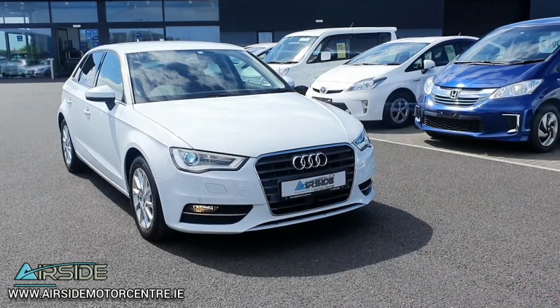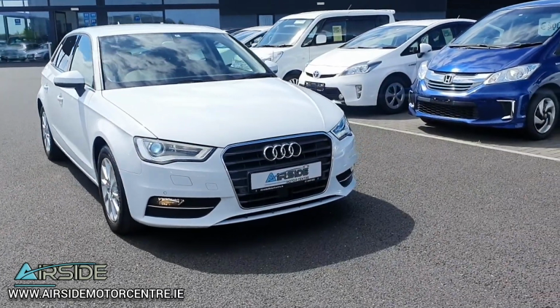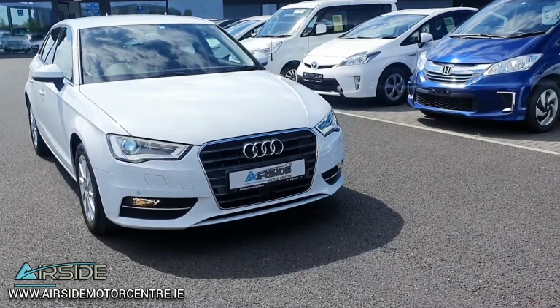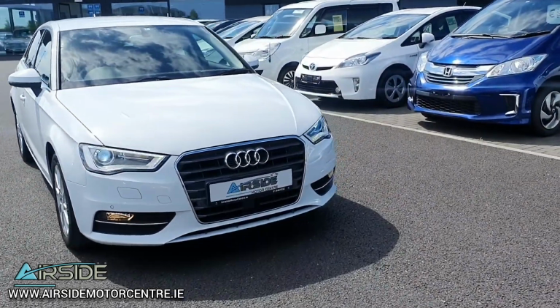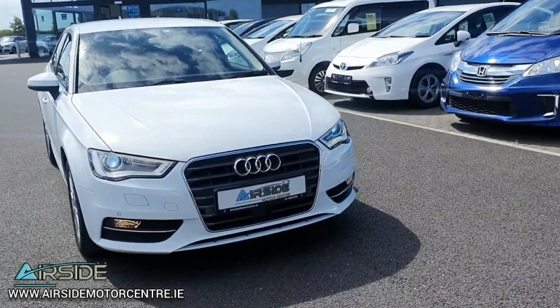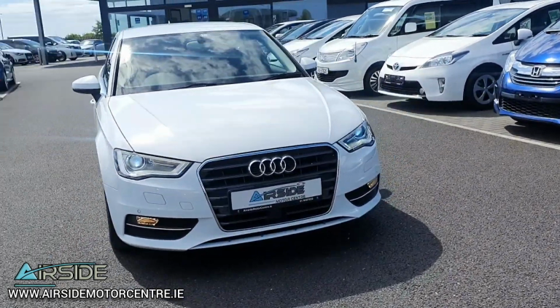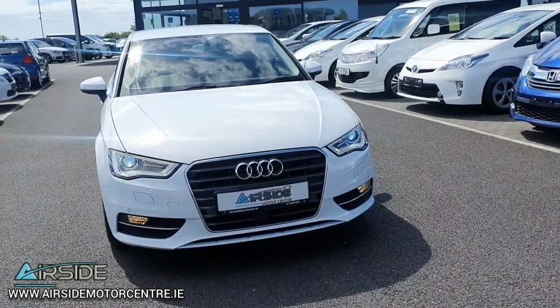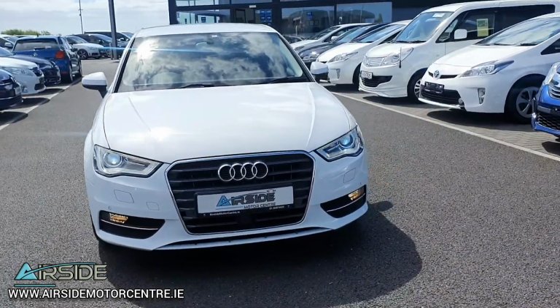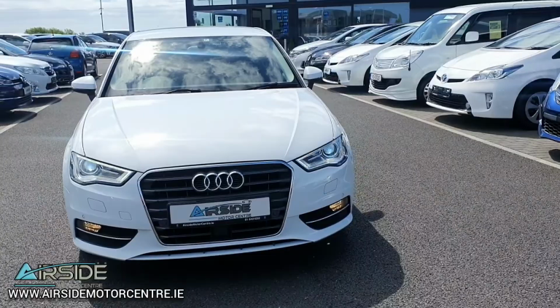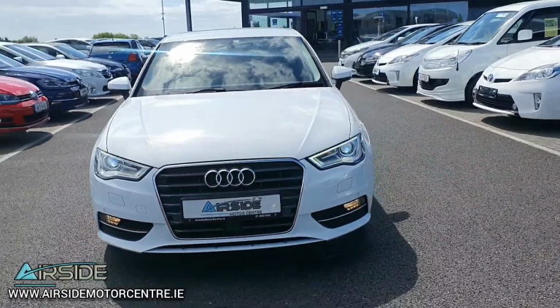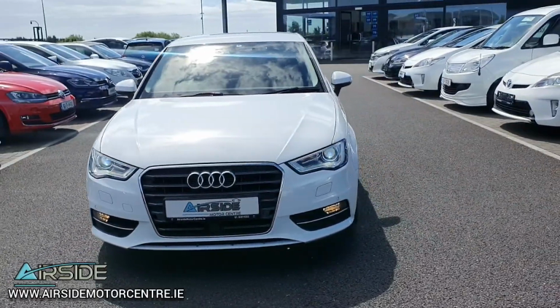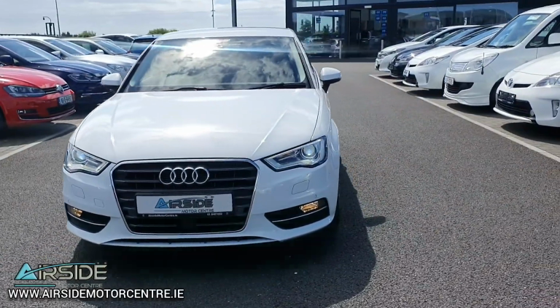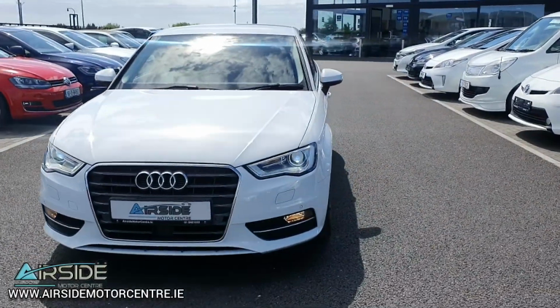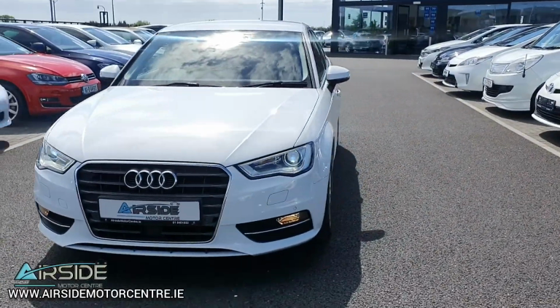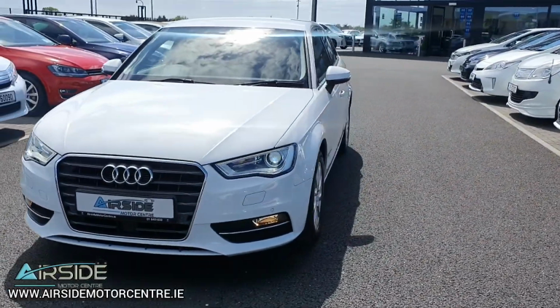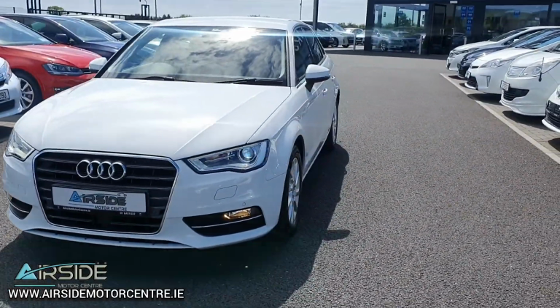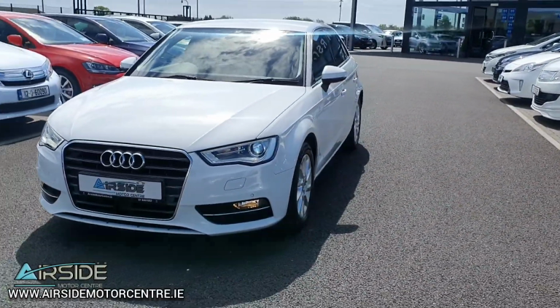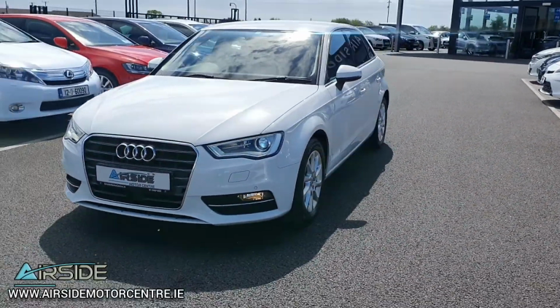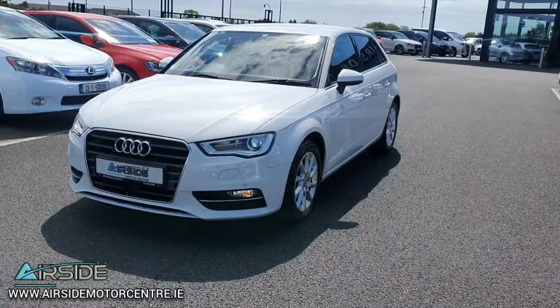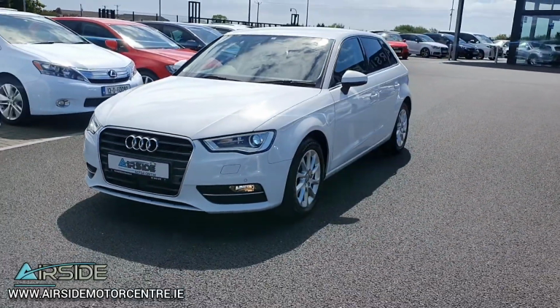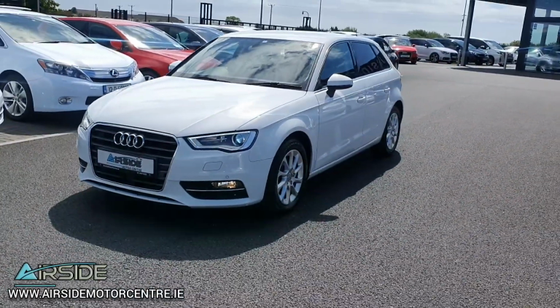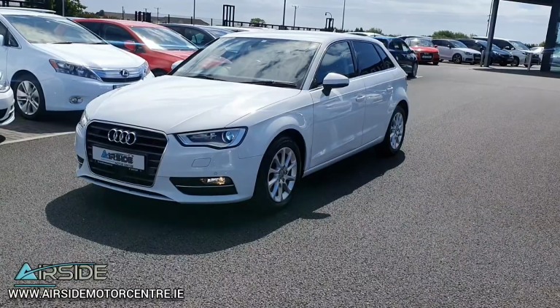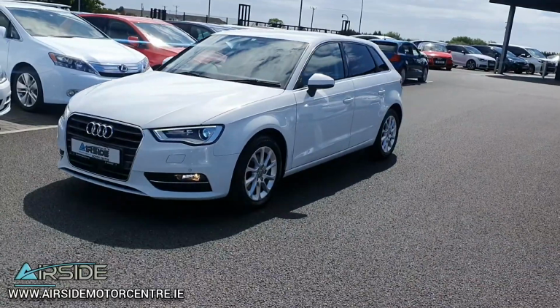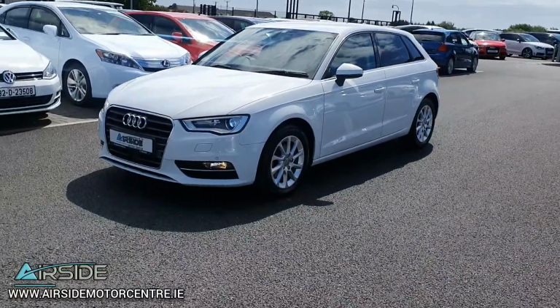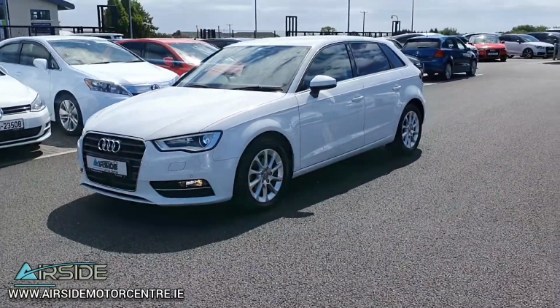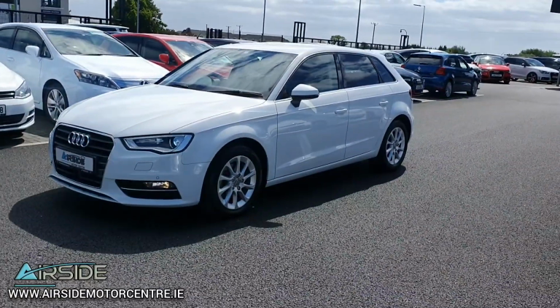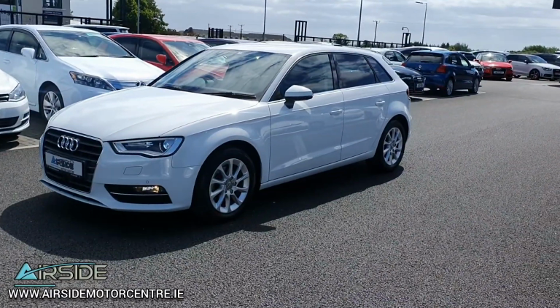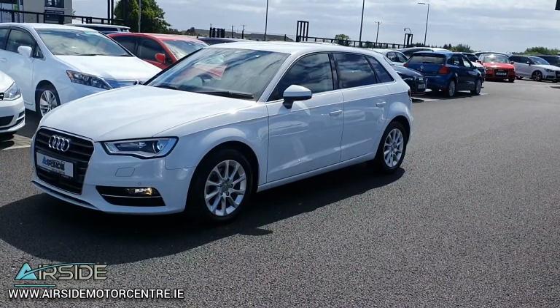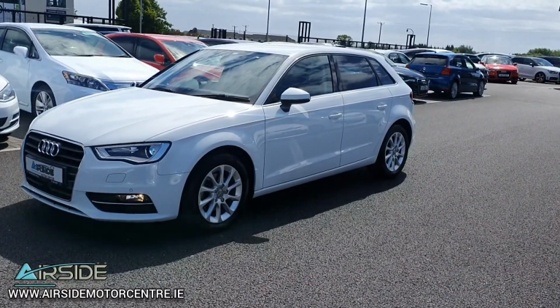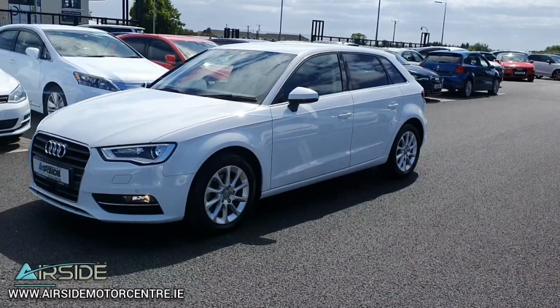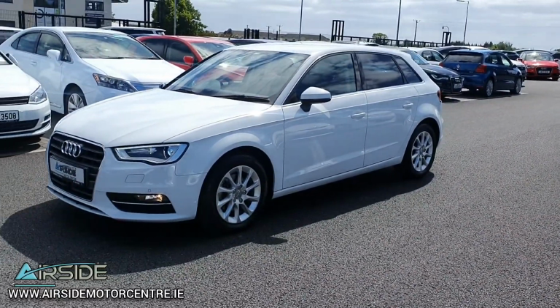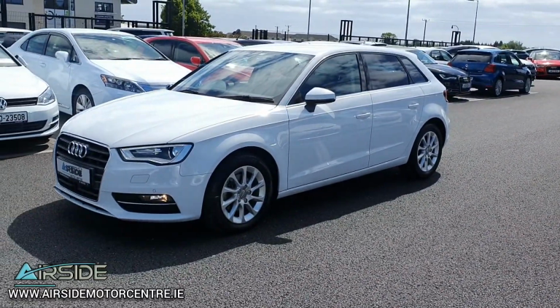Hi guys, it's Stephen here at Airside Motor Centre. I'm going to bring you on a quick walk-around and test drive of this 2014 Audi A3. It's got a 142 registration plate, a 1.4 petrol engine, and it's automatic as well.